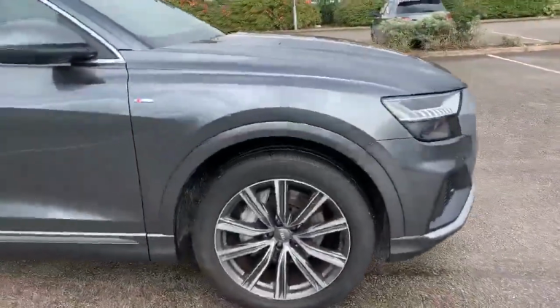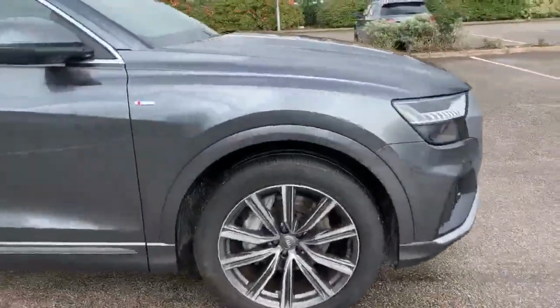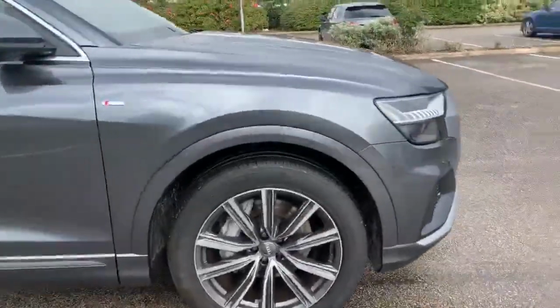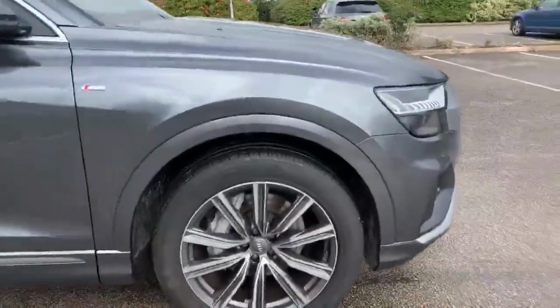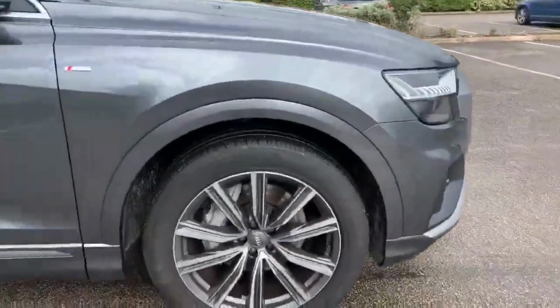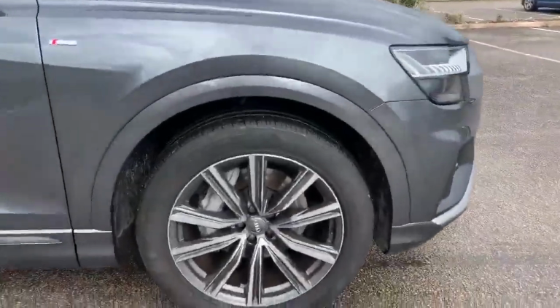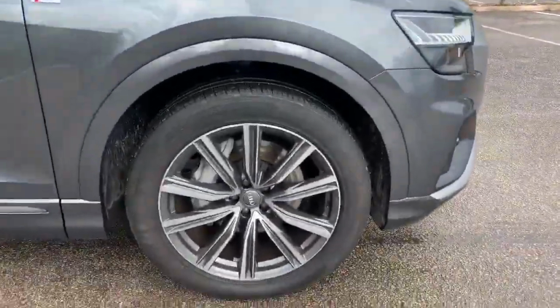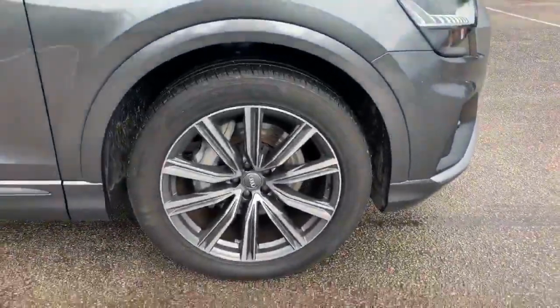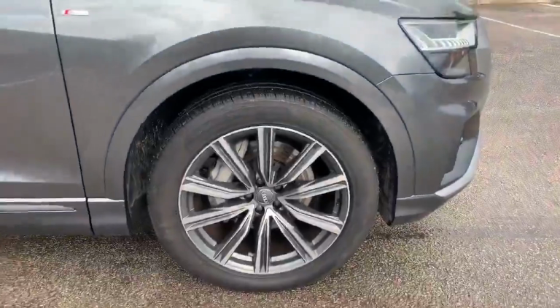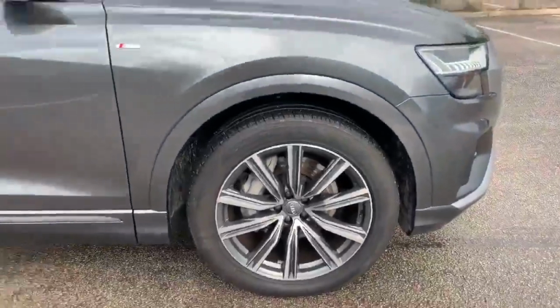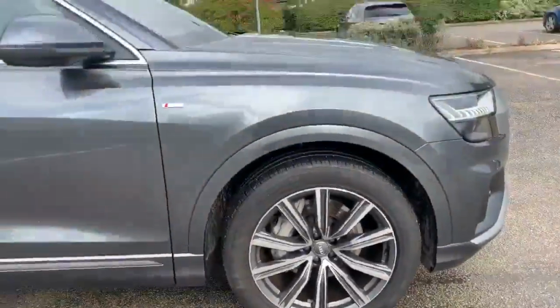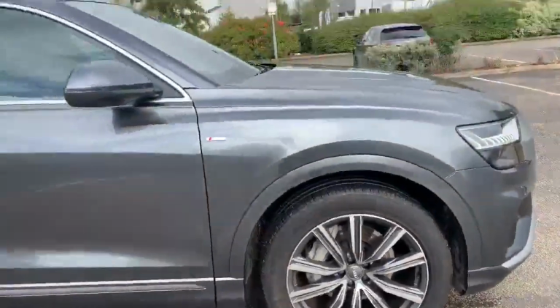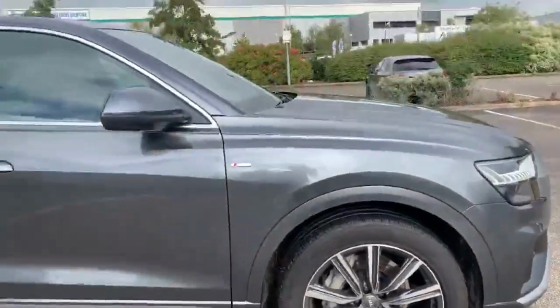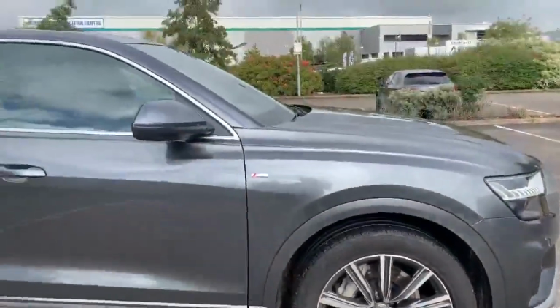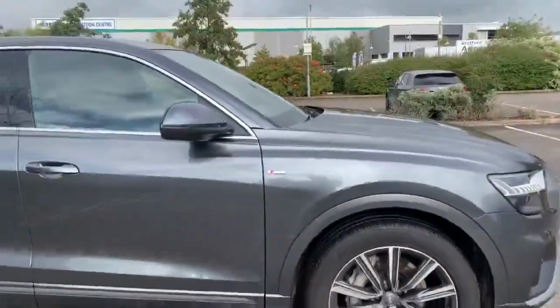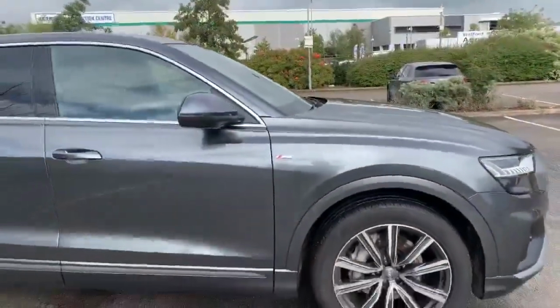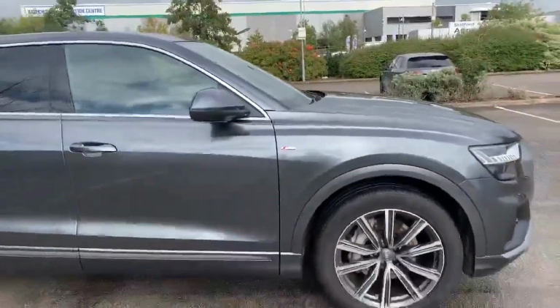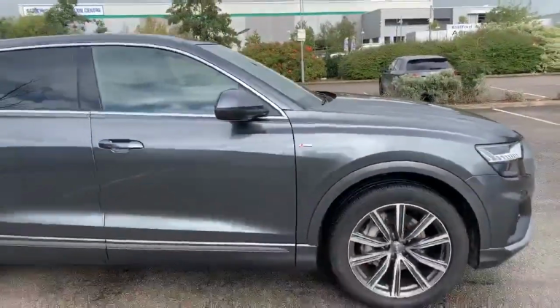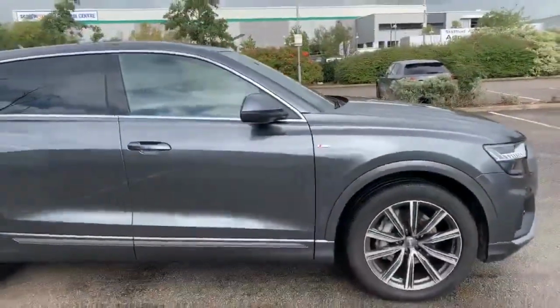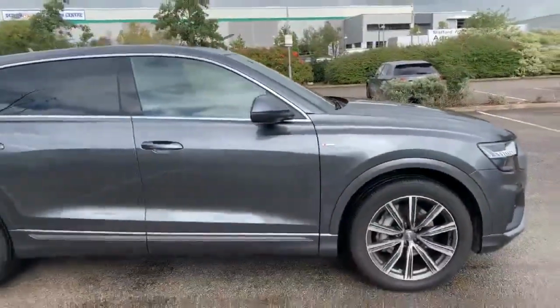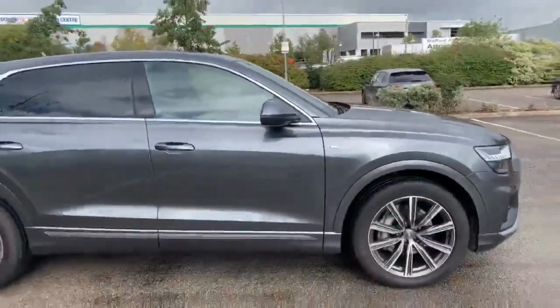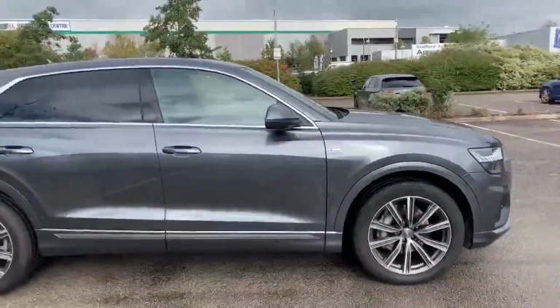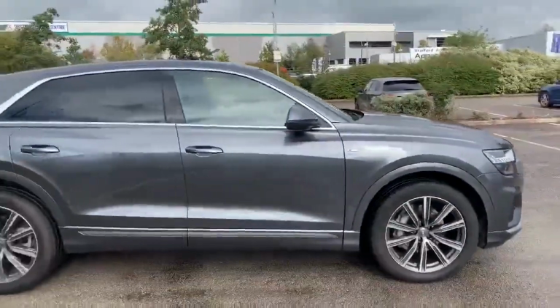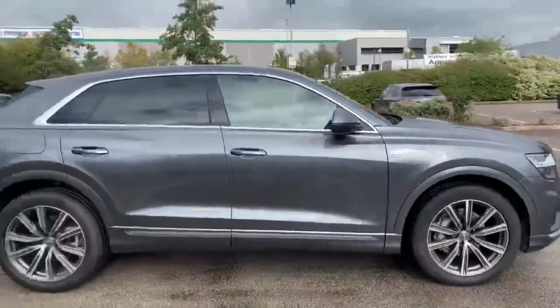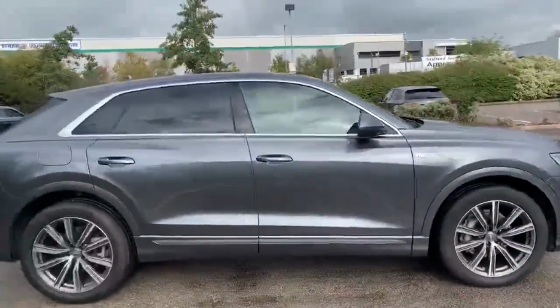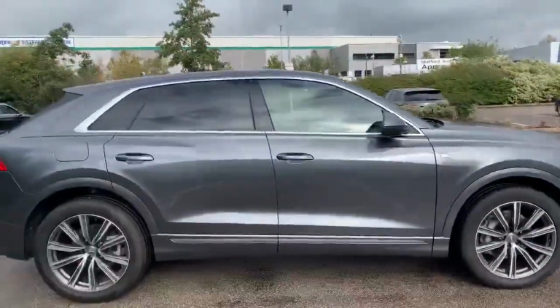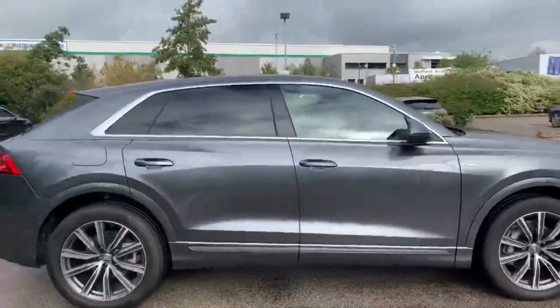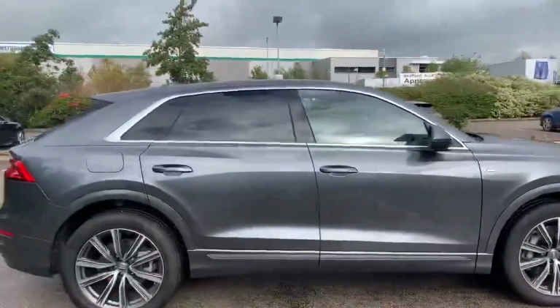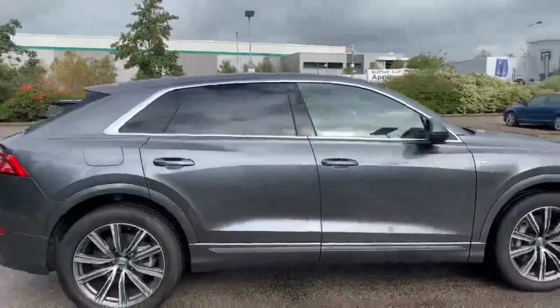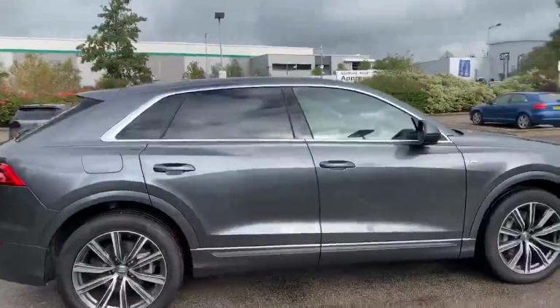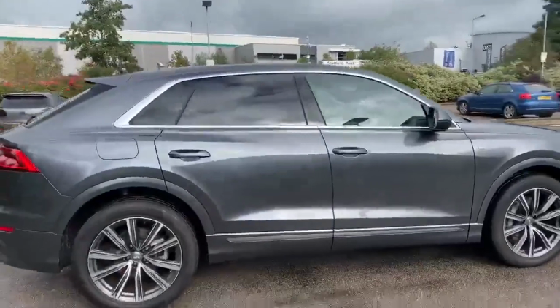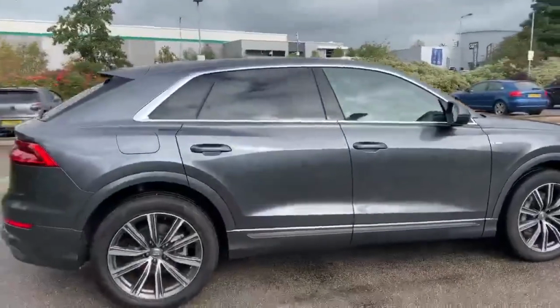At the side of the vehicle we've got the 21 inch alloy wheels, and this has the S Line badging at the side as well. This car is also equipped with privacy glass.